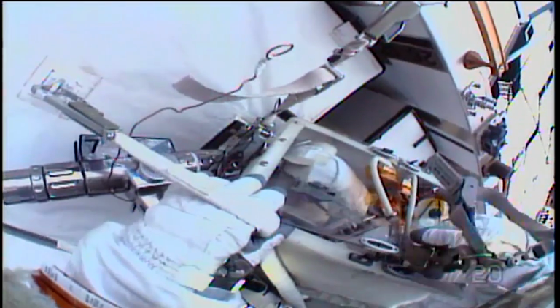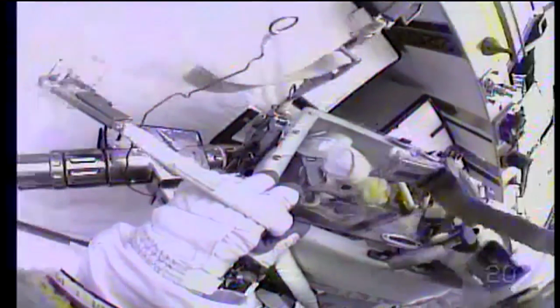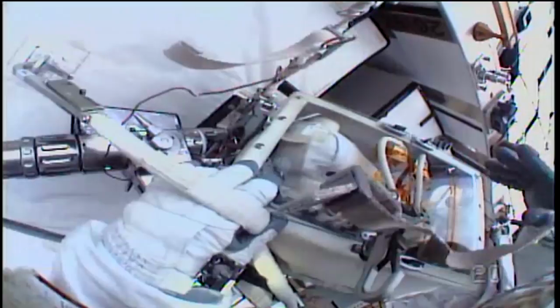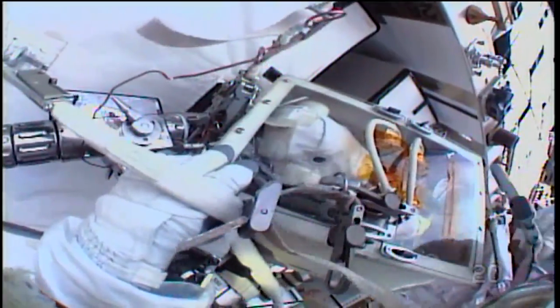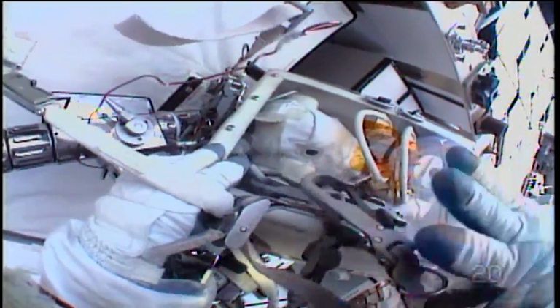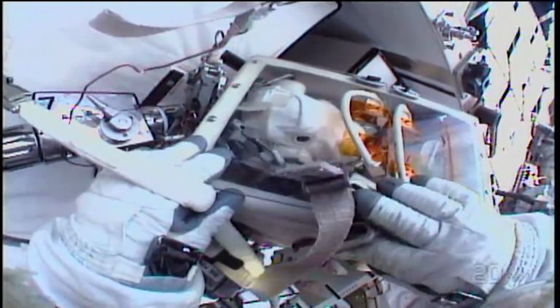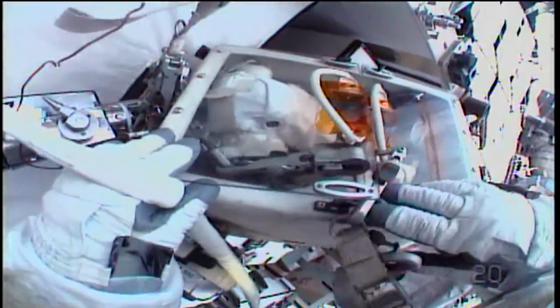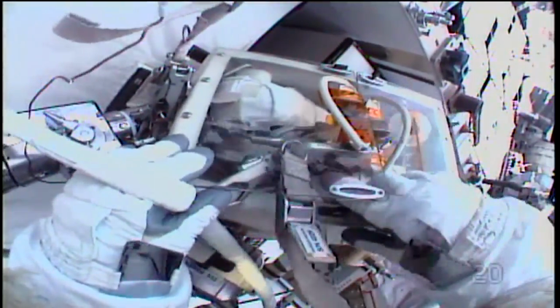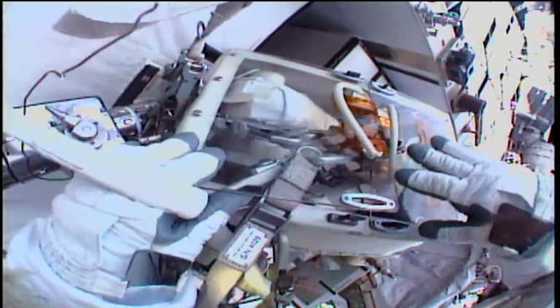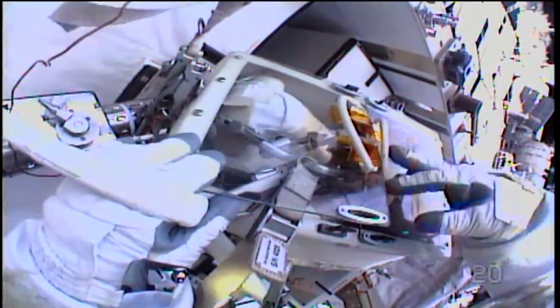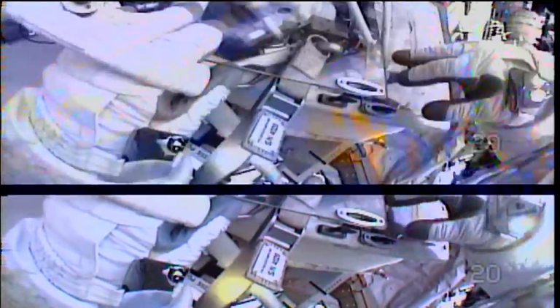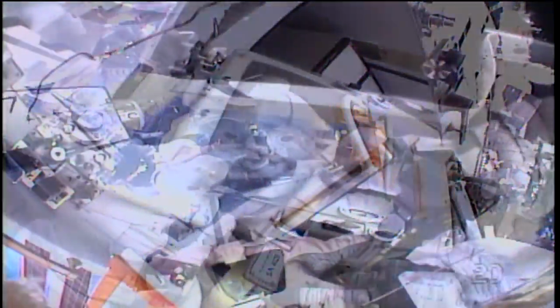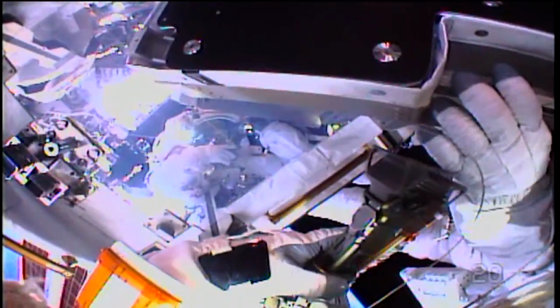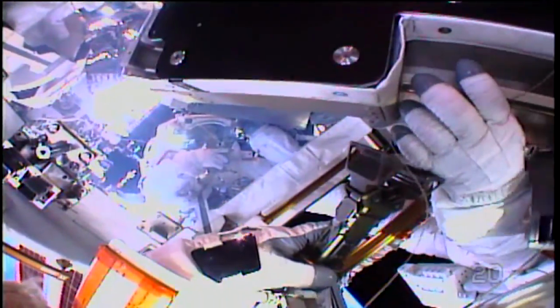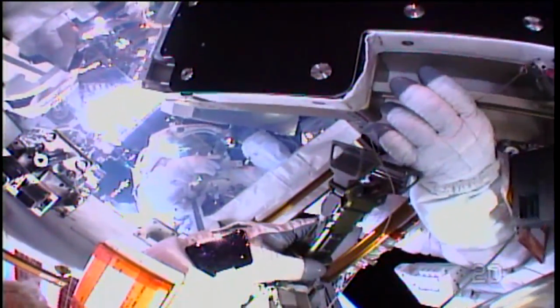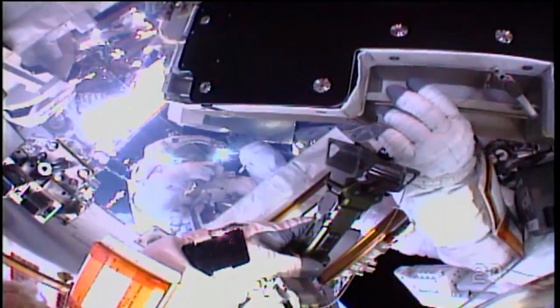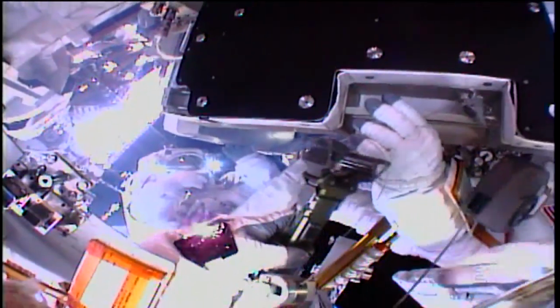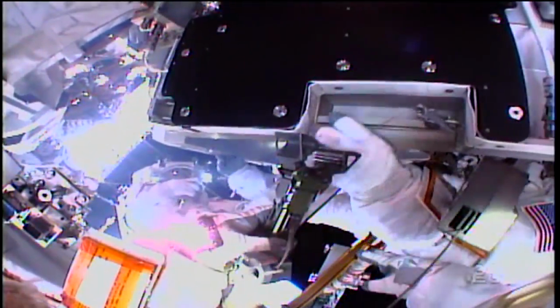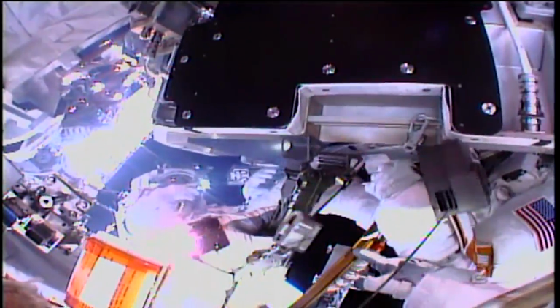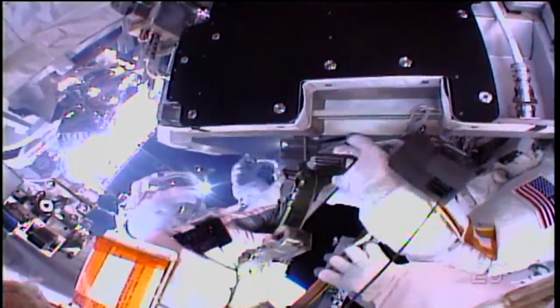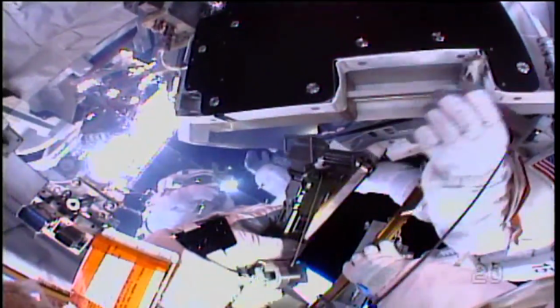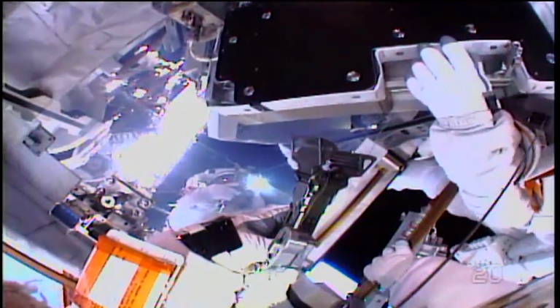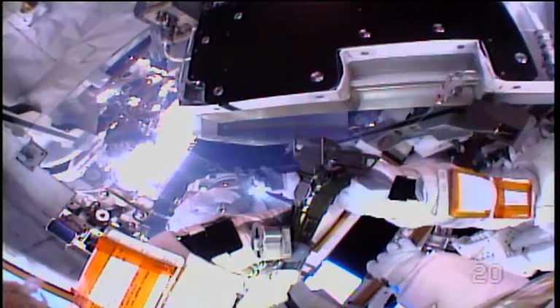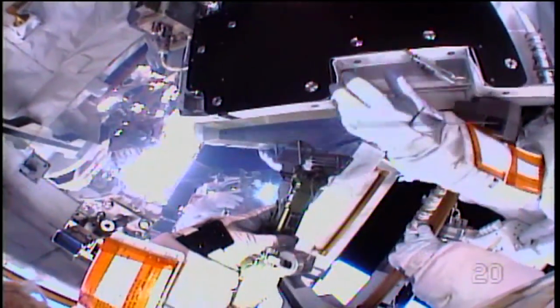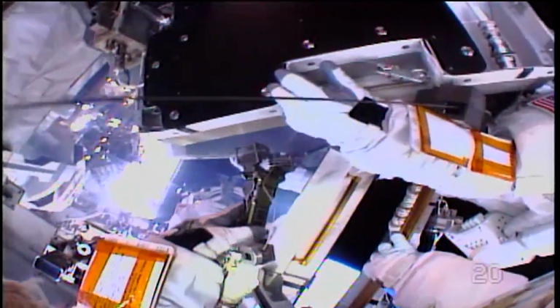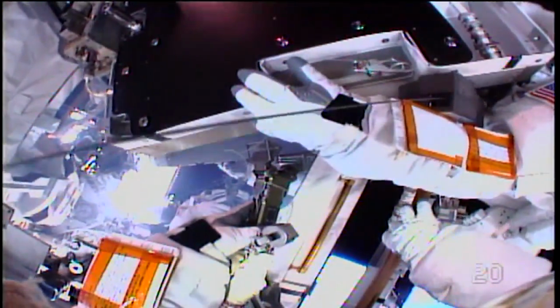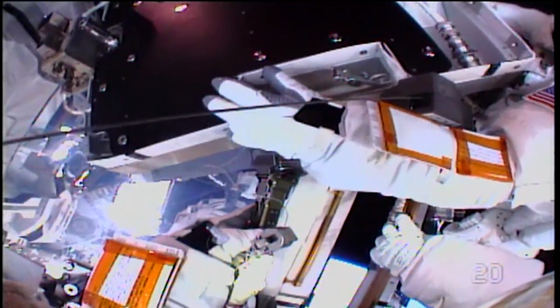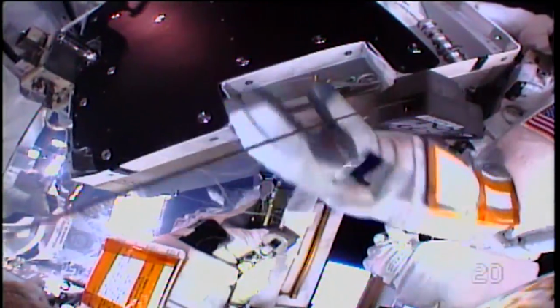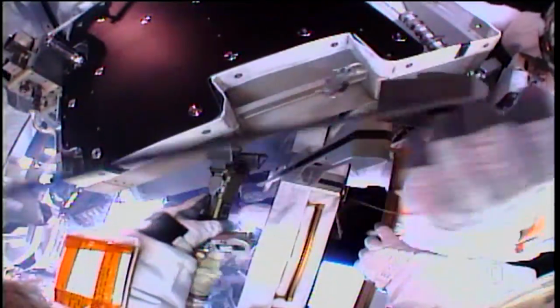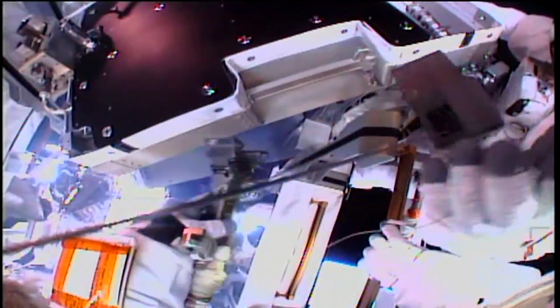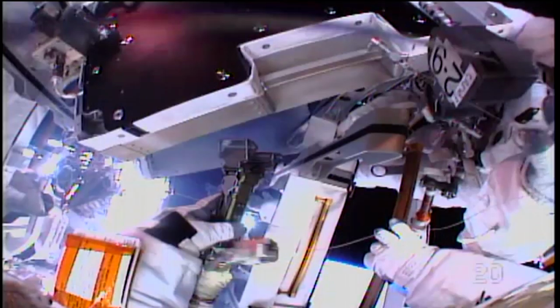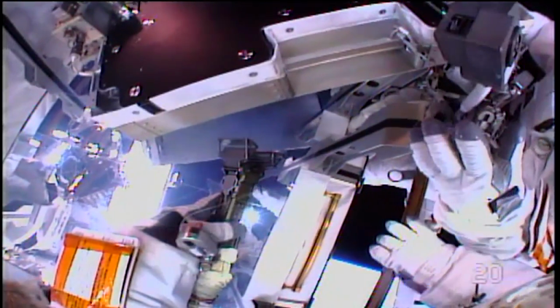The gloves are fitted specially for each astronaut and flown up with them in the Soyuz vehicle. The spacesuits are pressurized to a low 4.3 PSI to make squeezing their hands in the gloves a bit easier, even though it's still pretty tough.